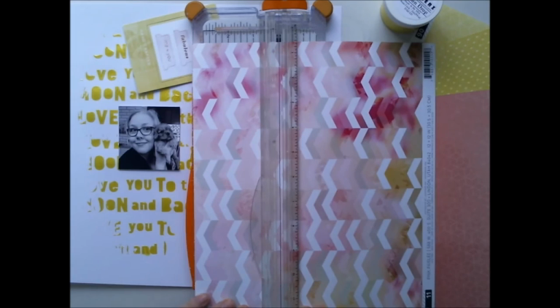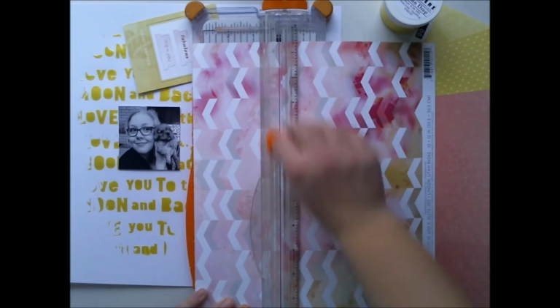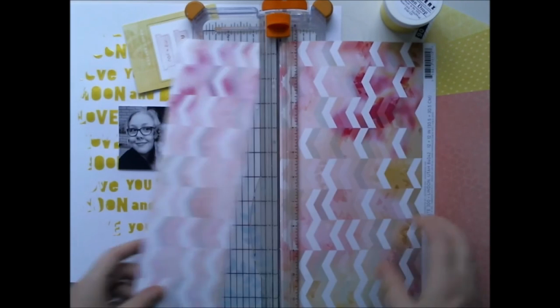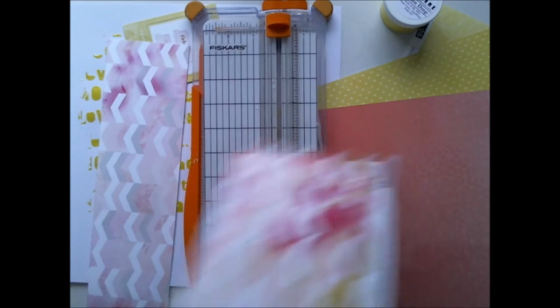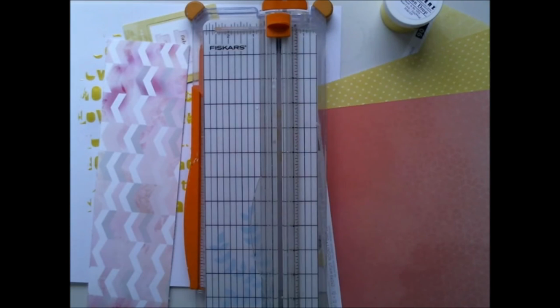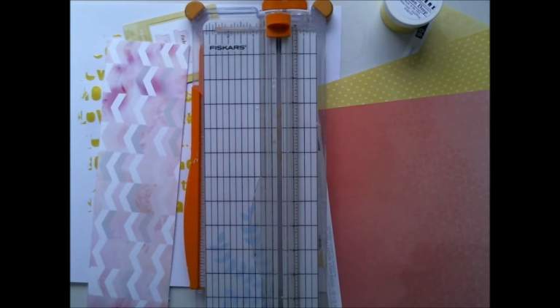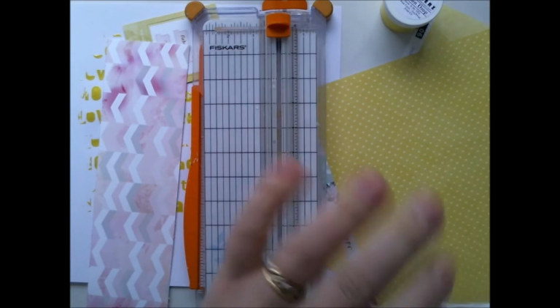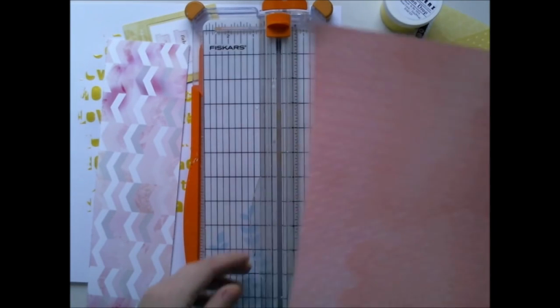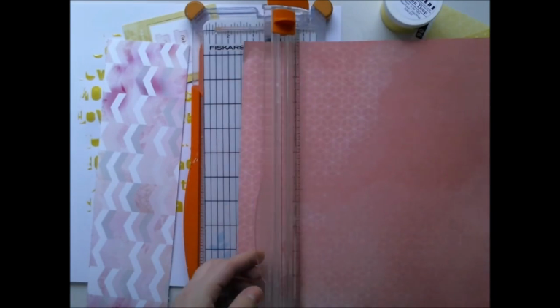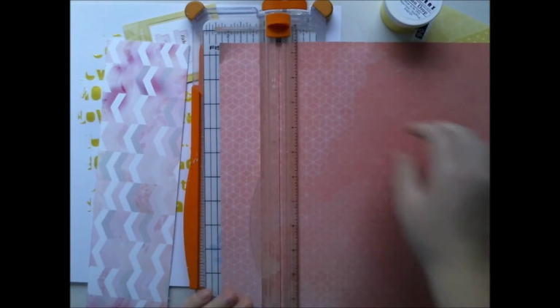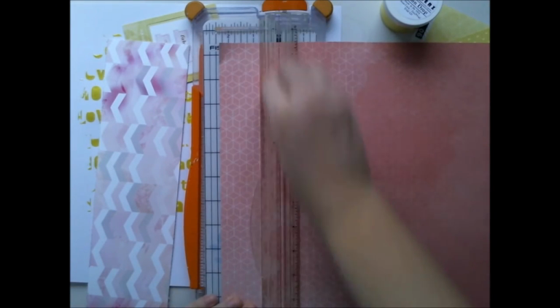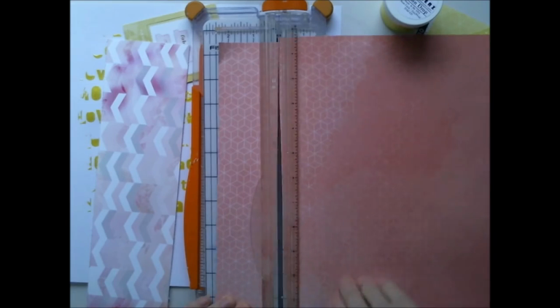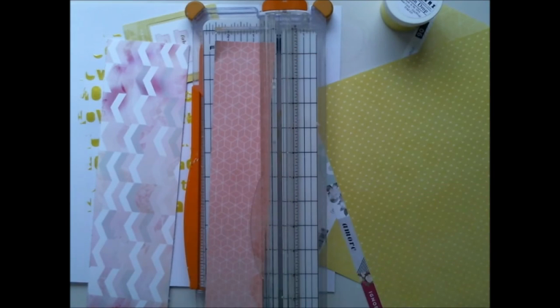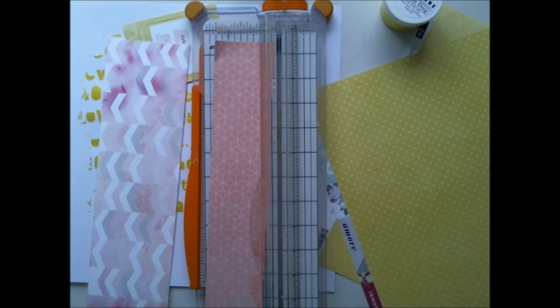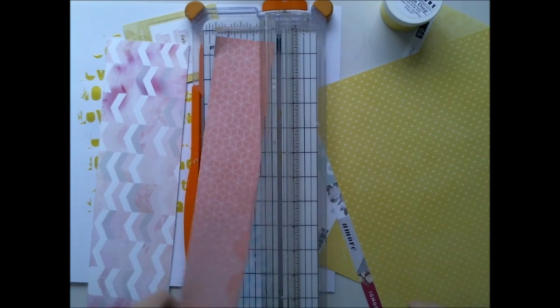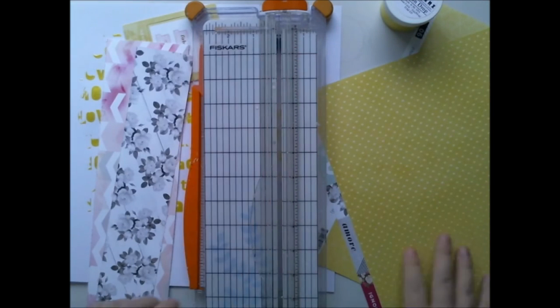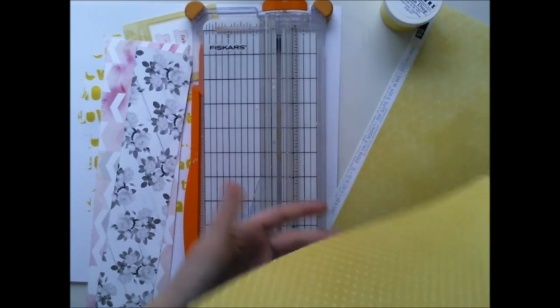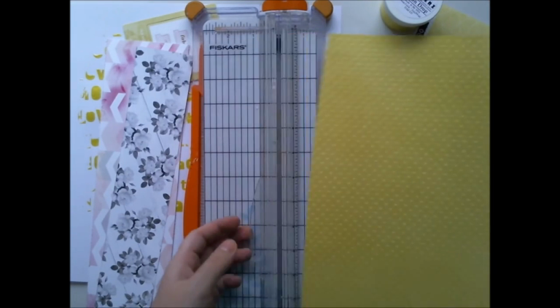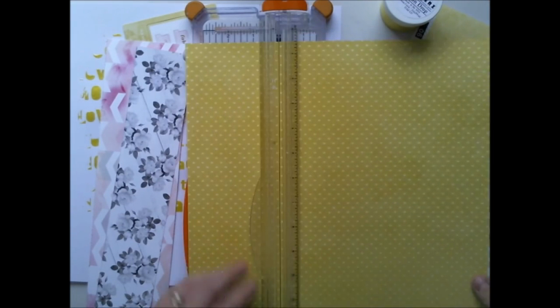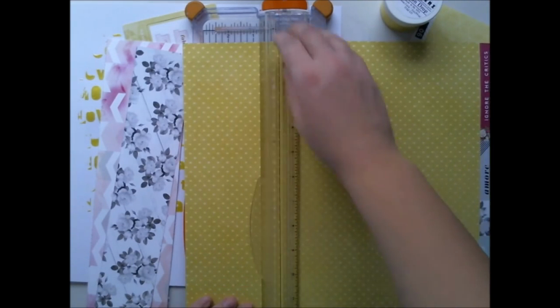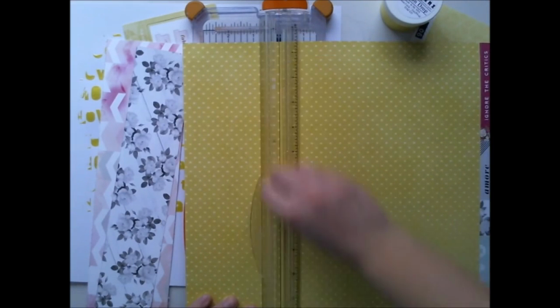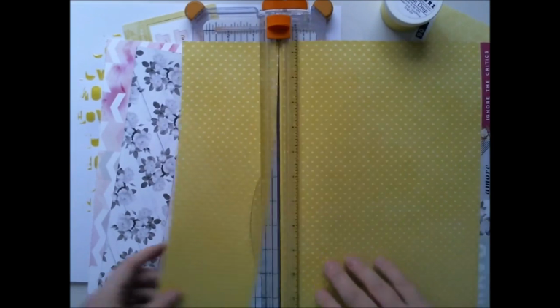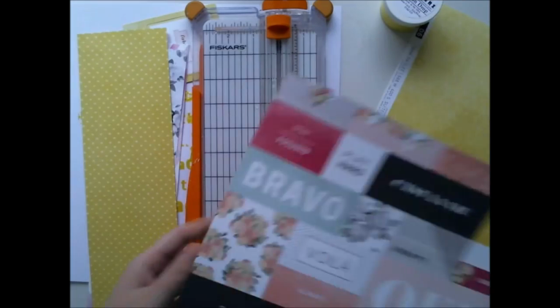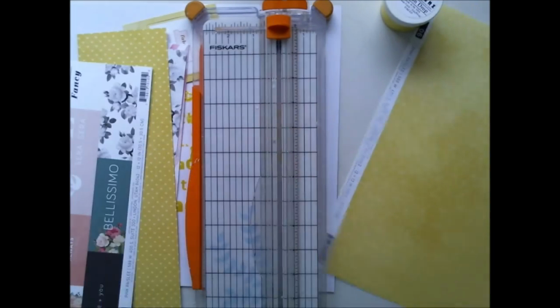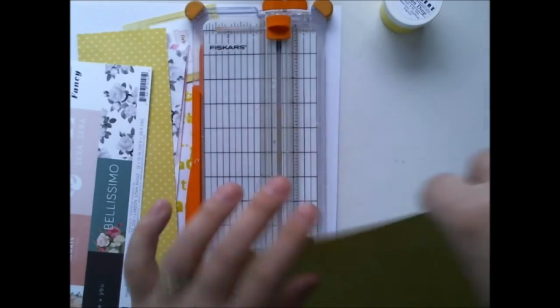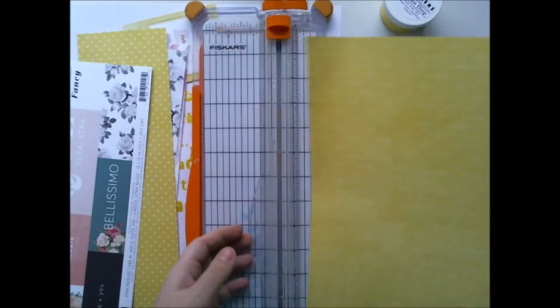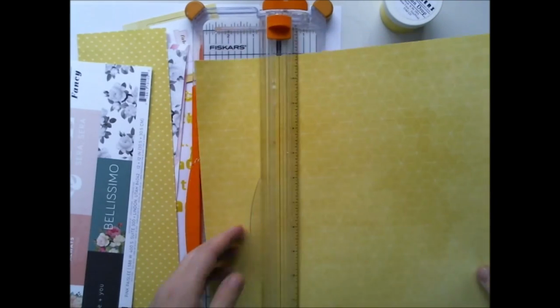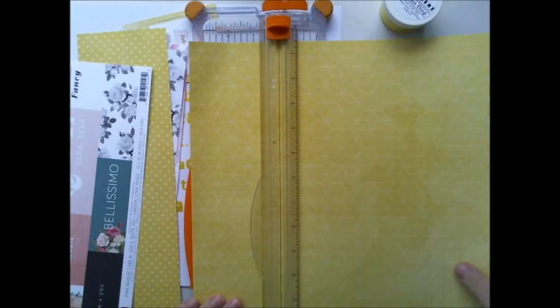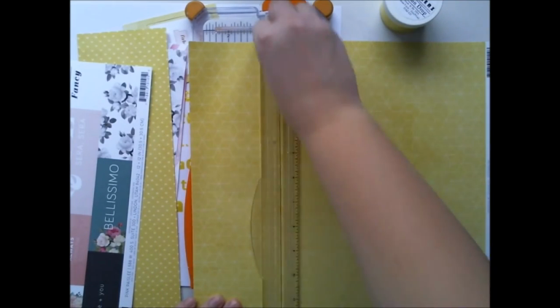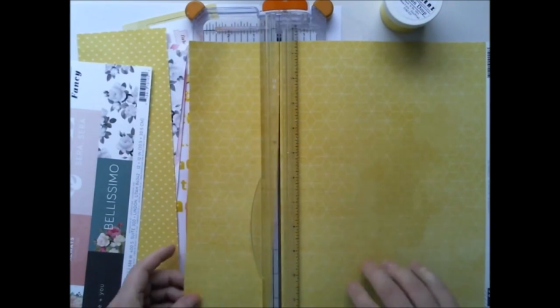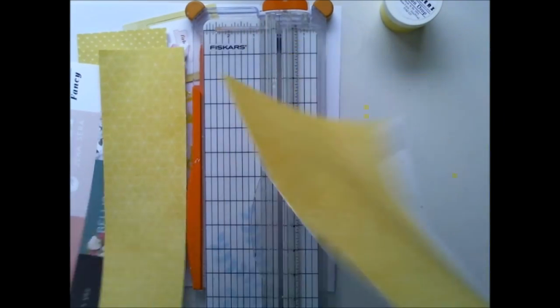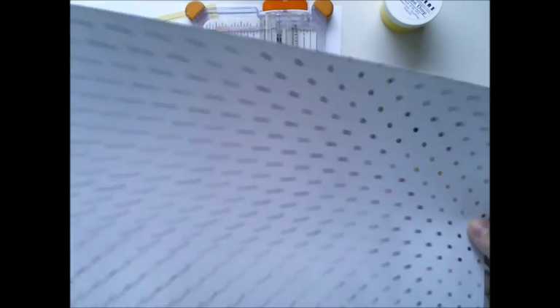Her name is Myy. Anyway, she's called Myy and she's really lovely. She's now eight weeks old and she's a really tiny teeny little puppy.